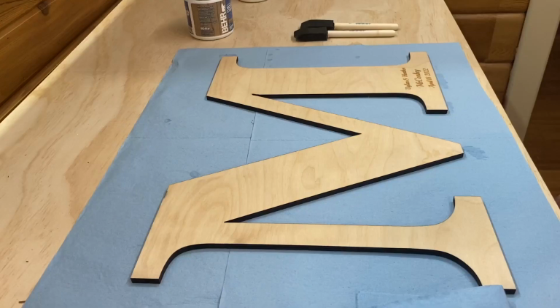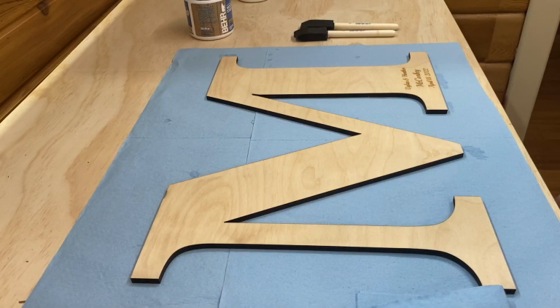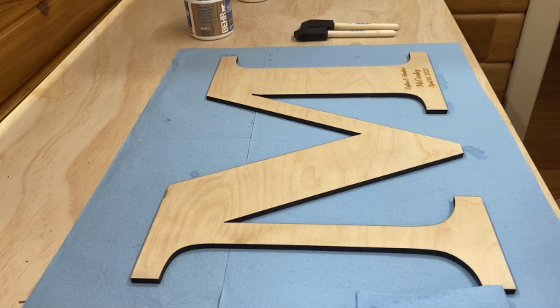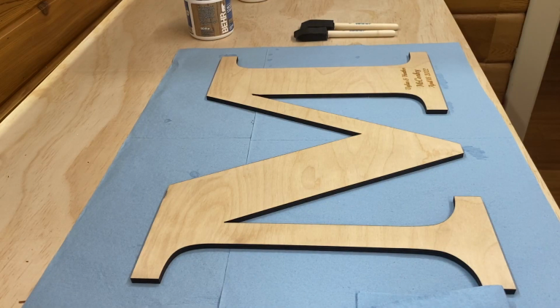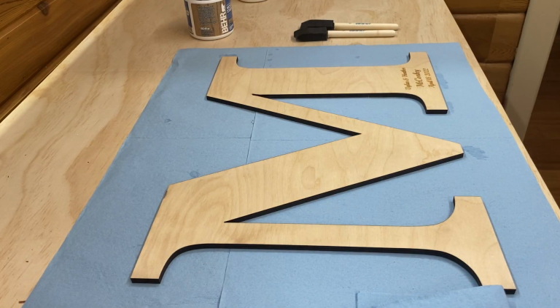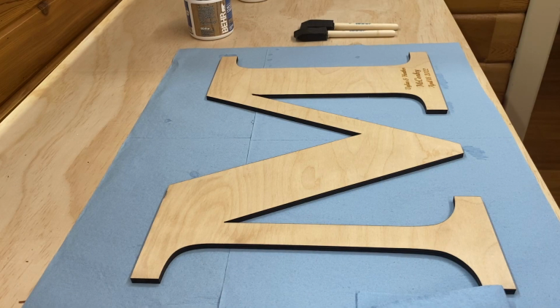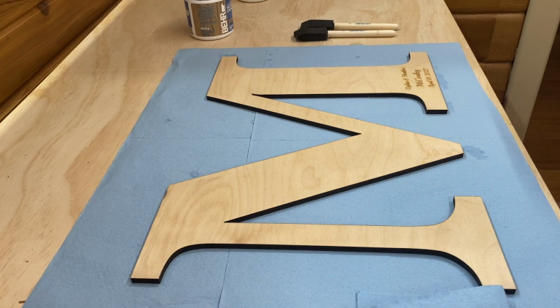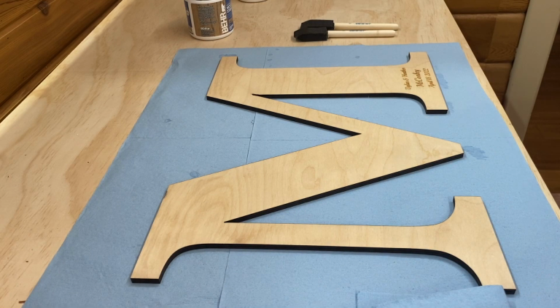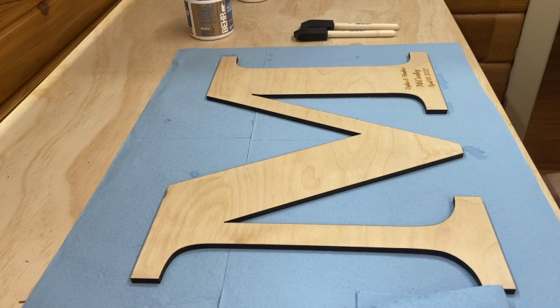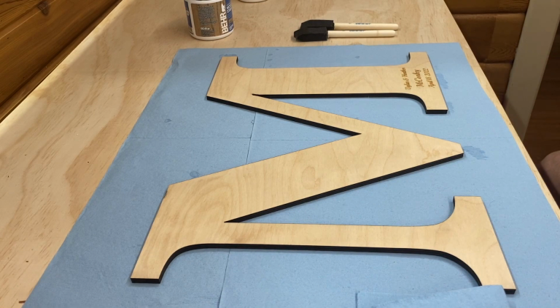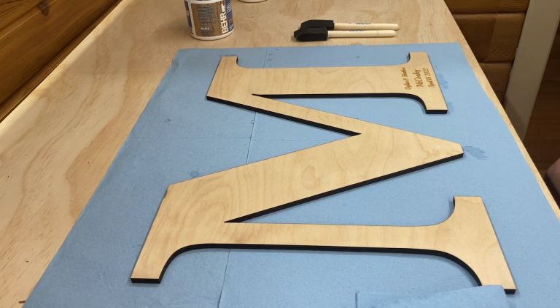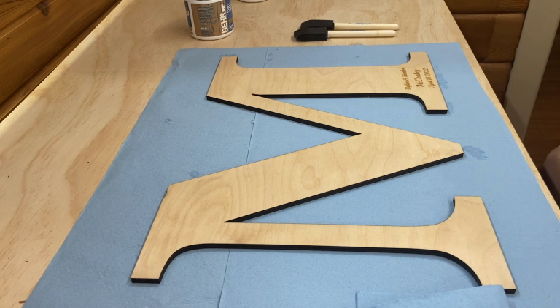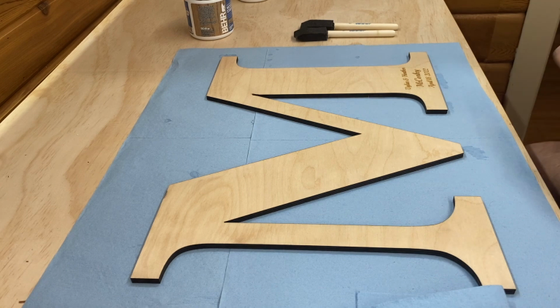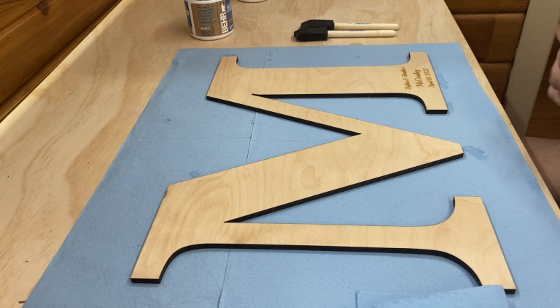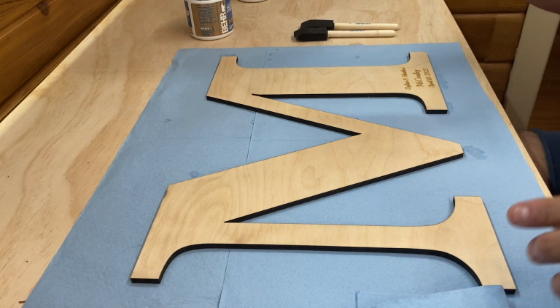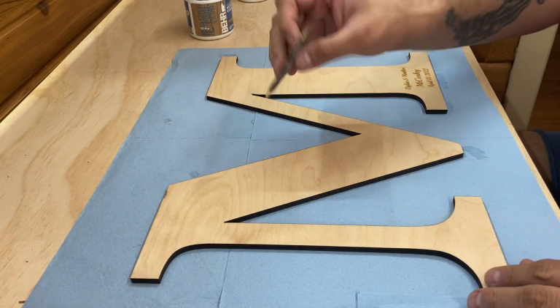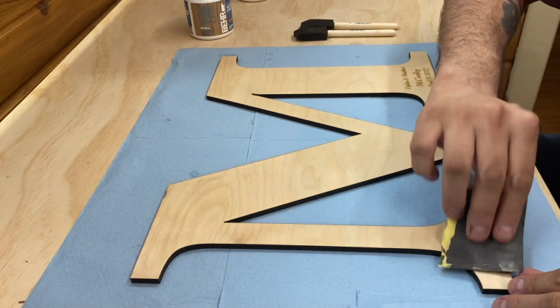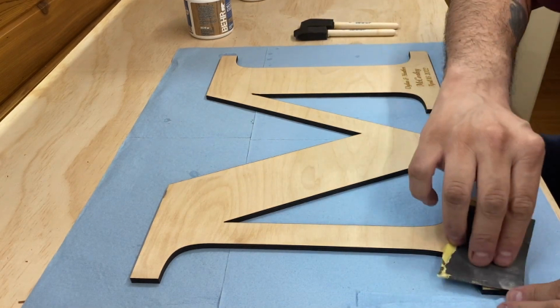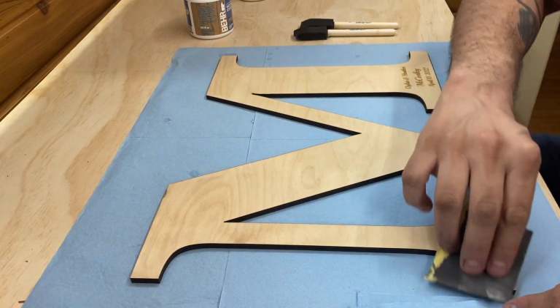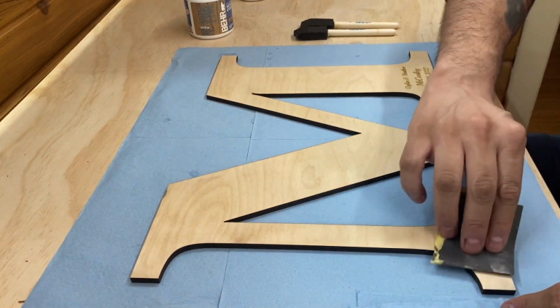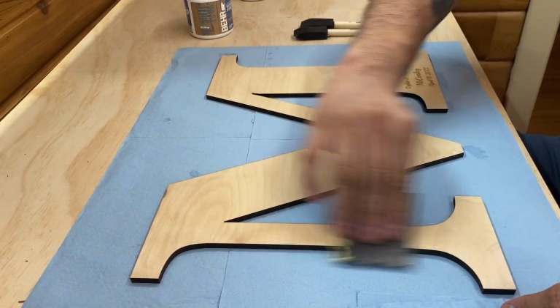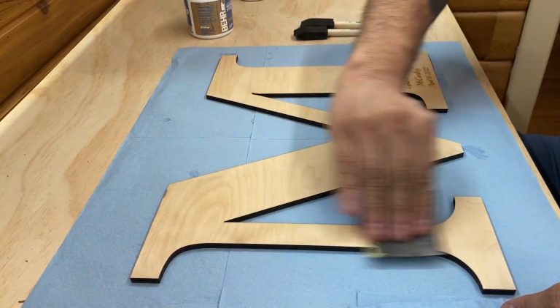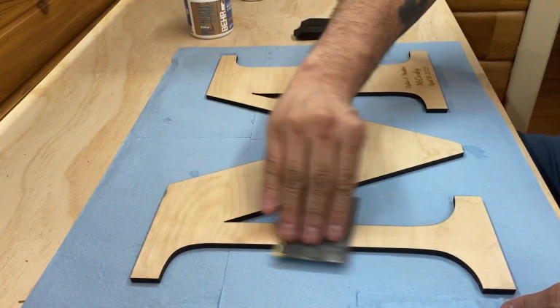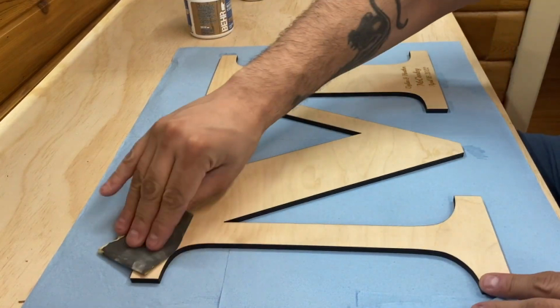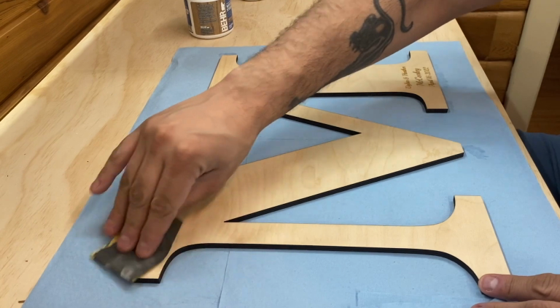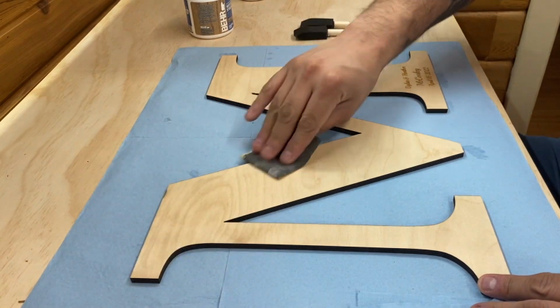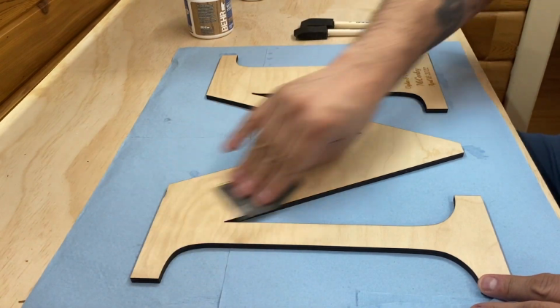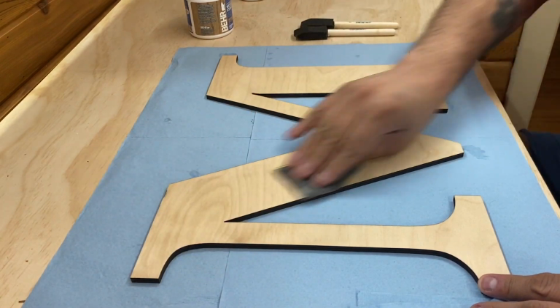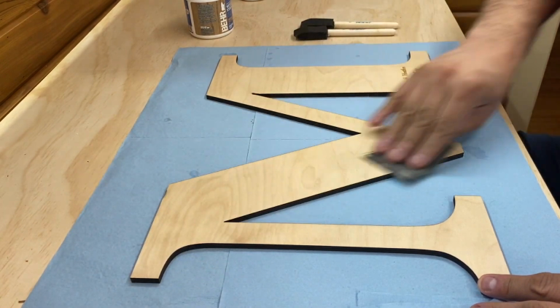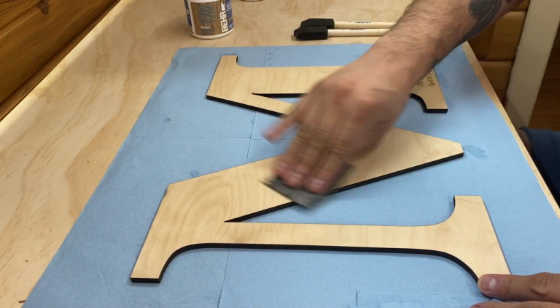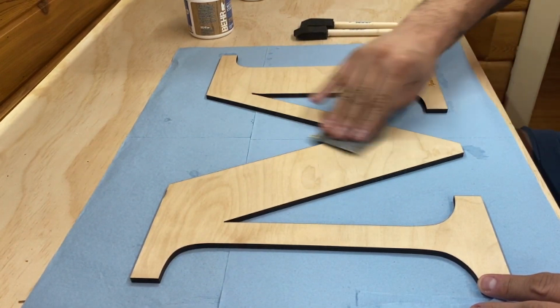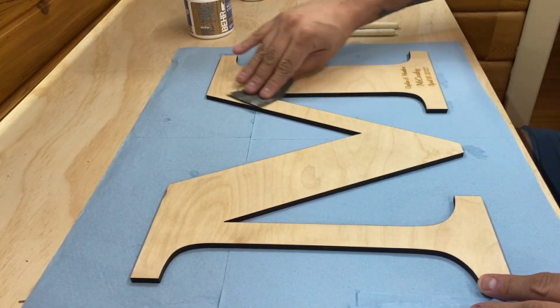Now that the pre-stain is applied and dry, we need to lightly sand it to remove any of the raised grain. I usually use 600 grit for plywood, as the veneer is pretty thin and we don't want to go into the glue.